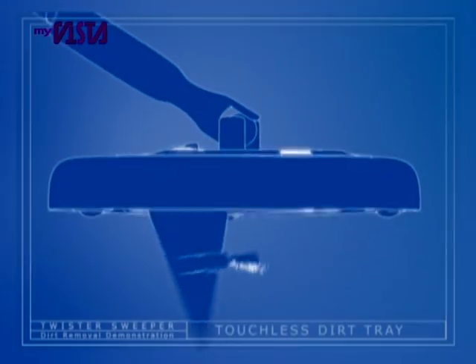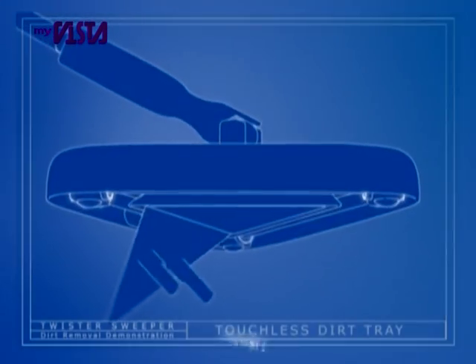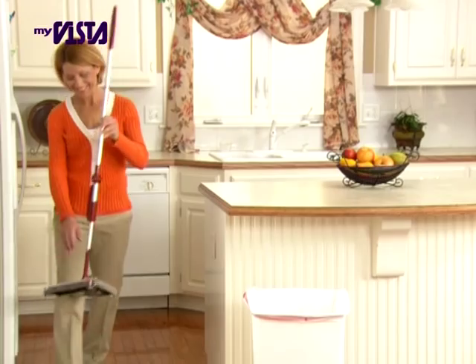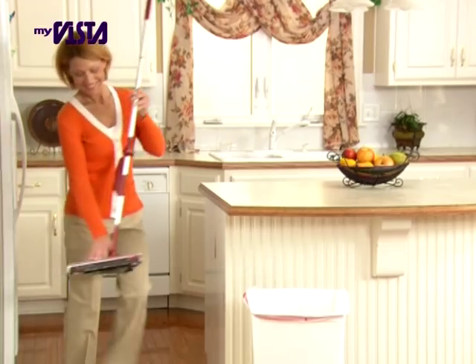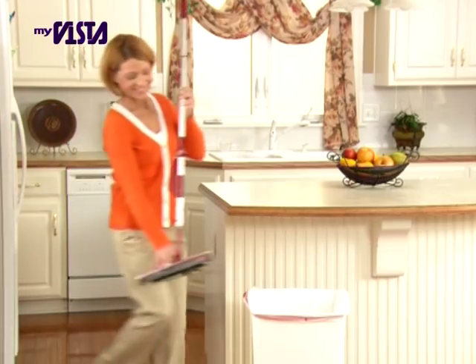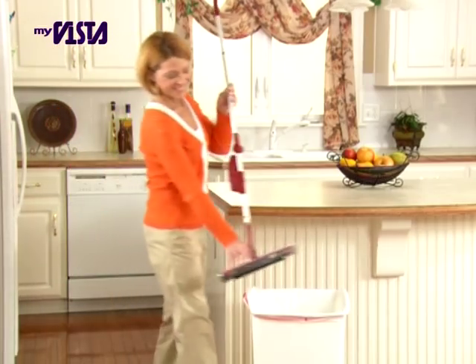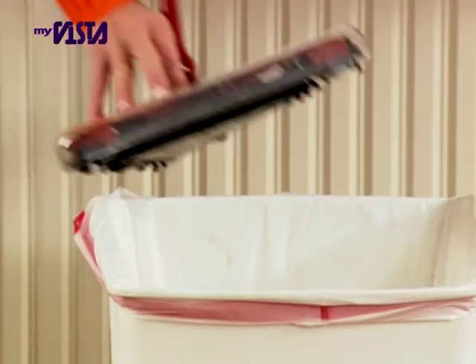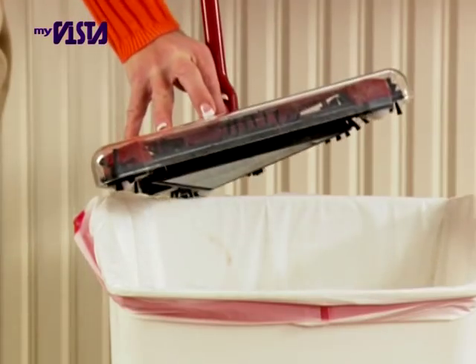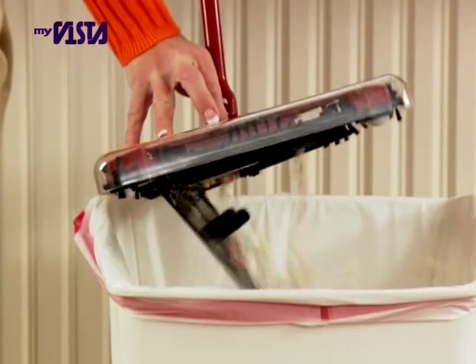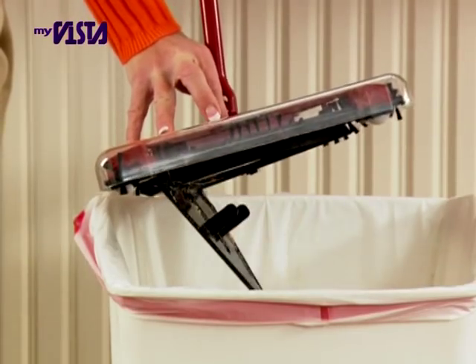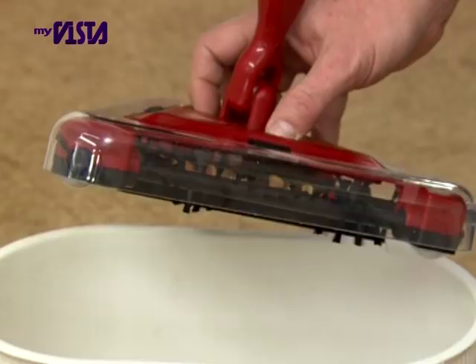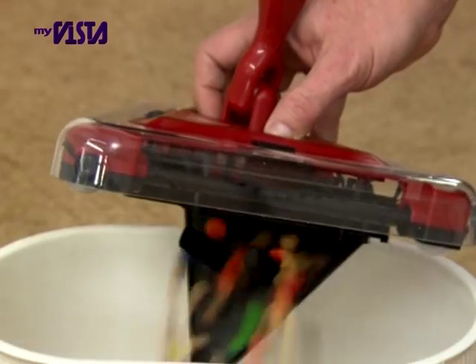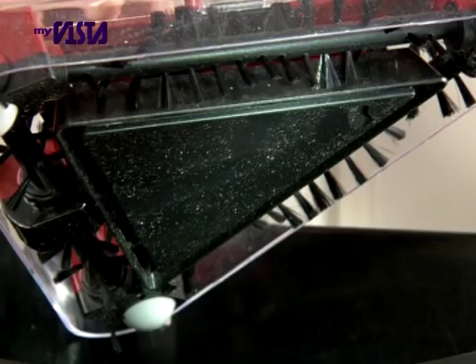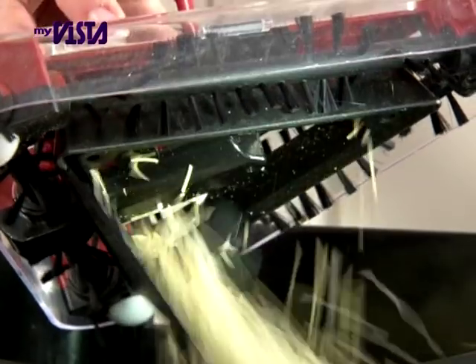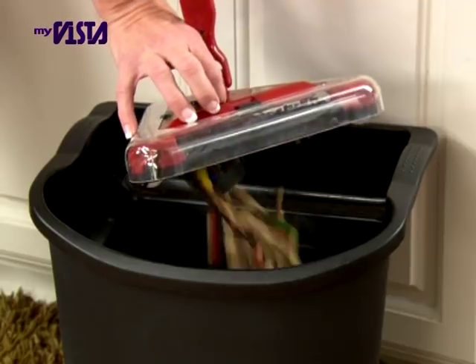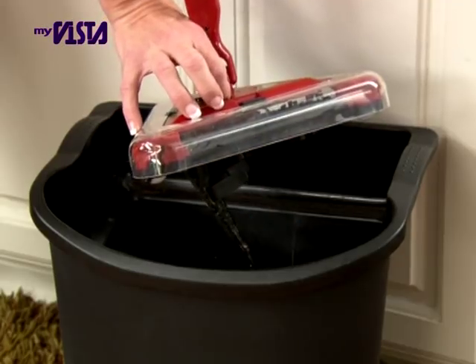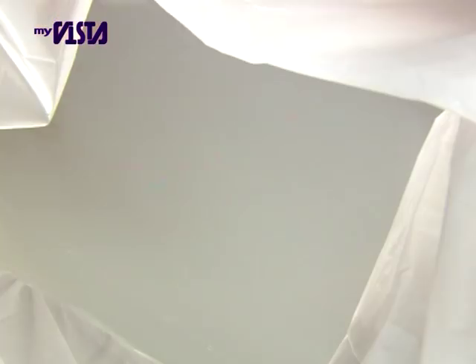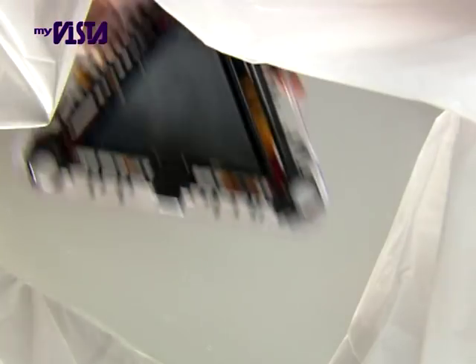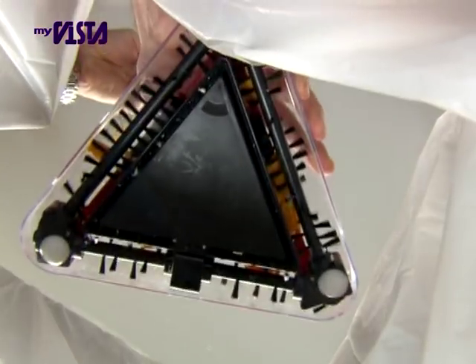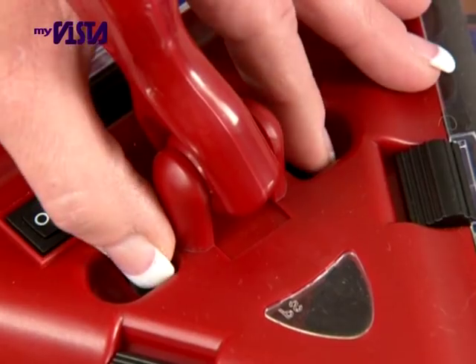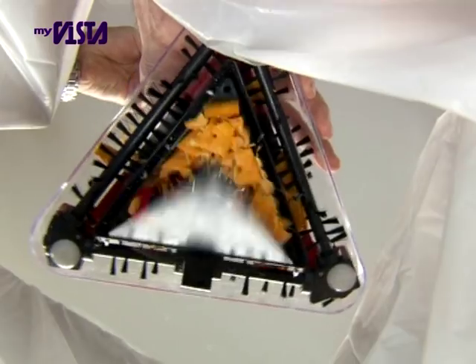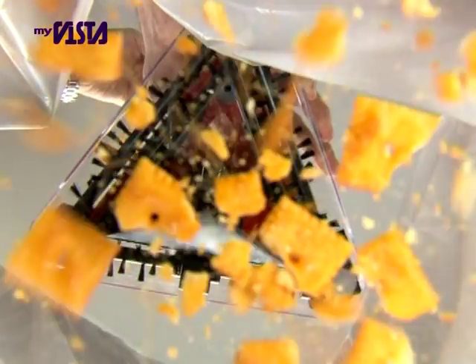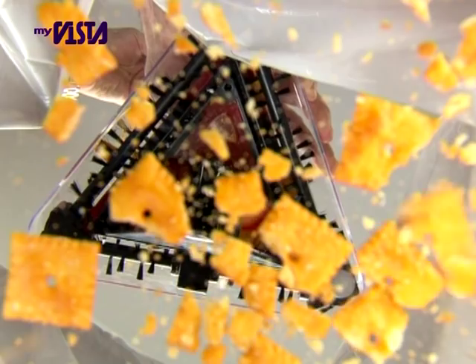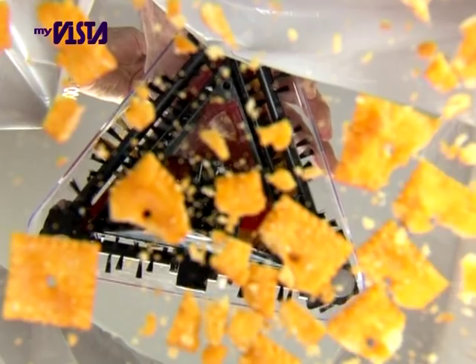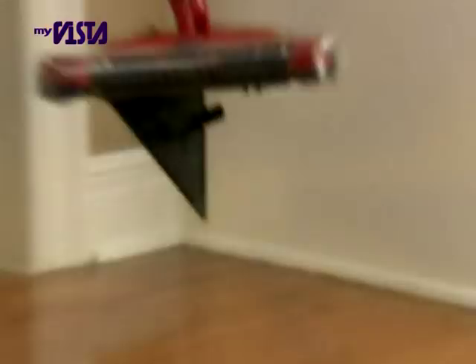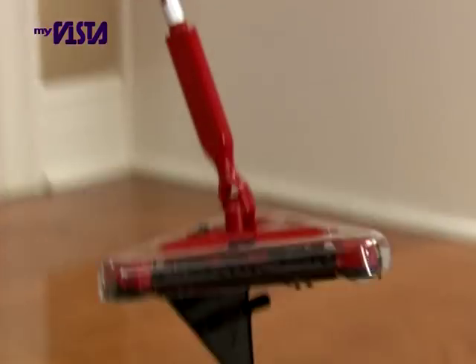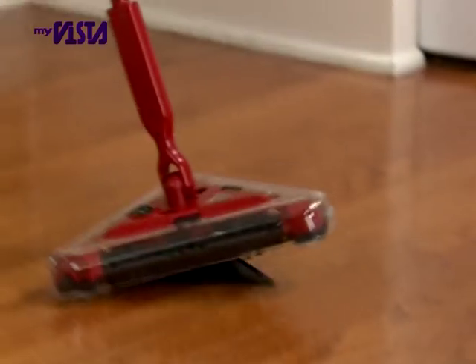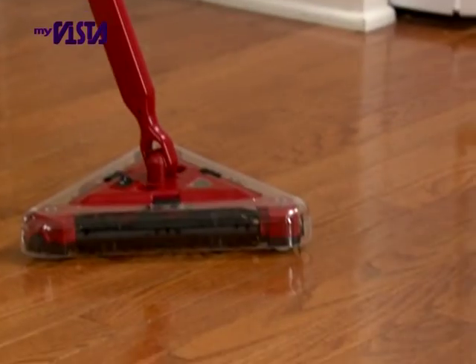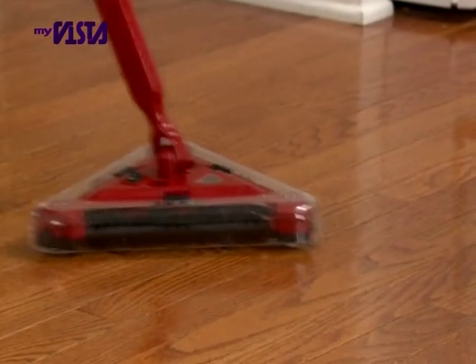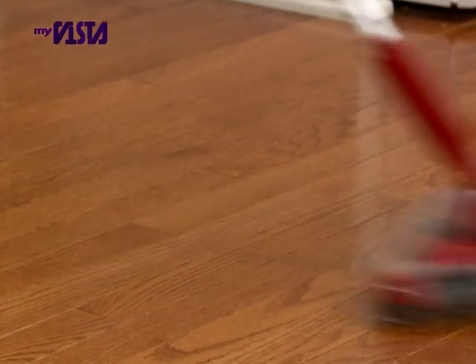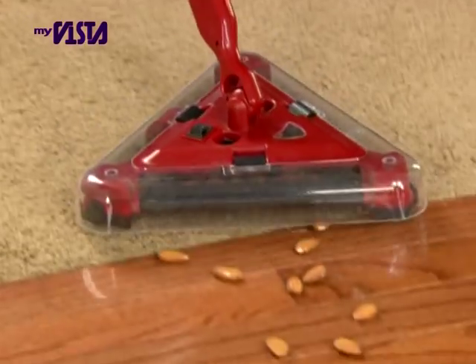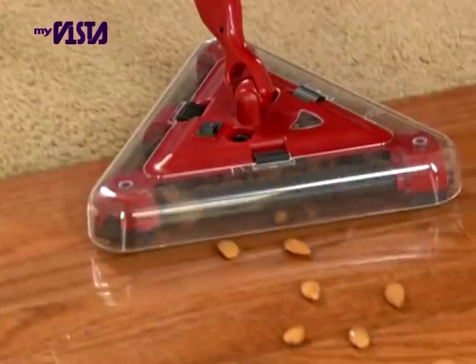The incredible no-touch dirt tray gives you the ultimate in hands-free cleaning. Now you can empty it without ever touching the dirt. Just one click and it's empty.